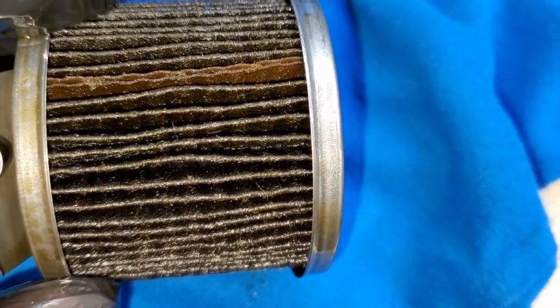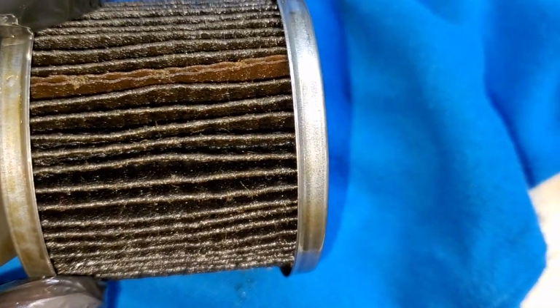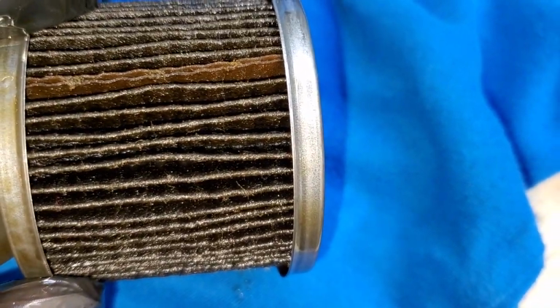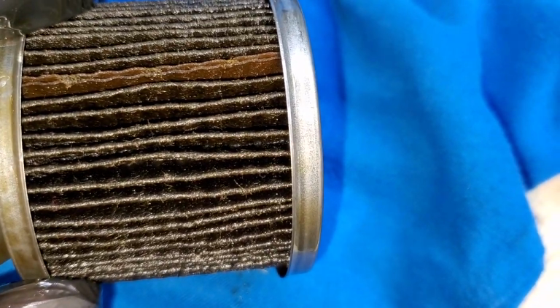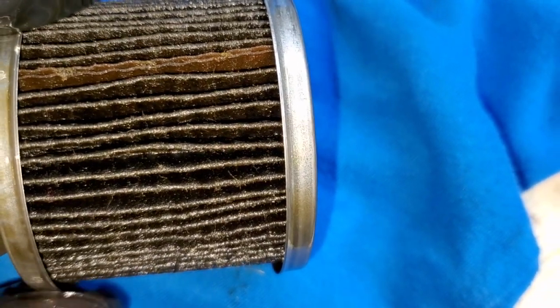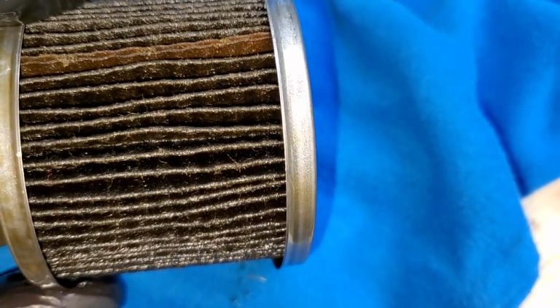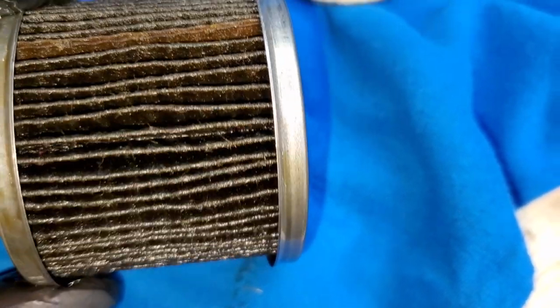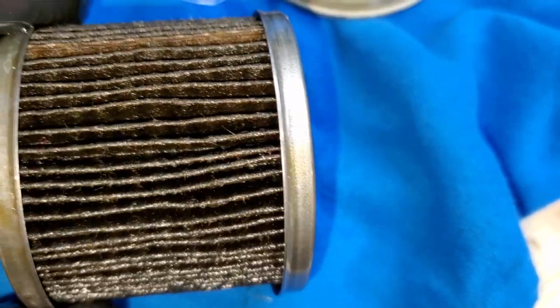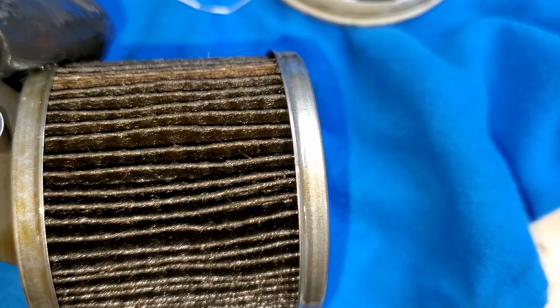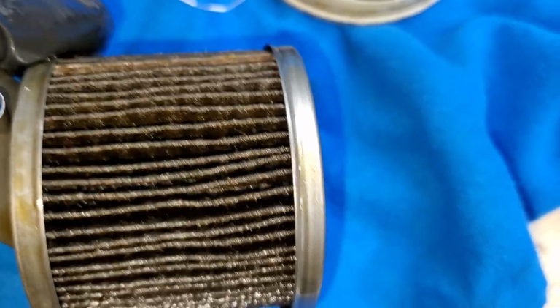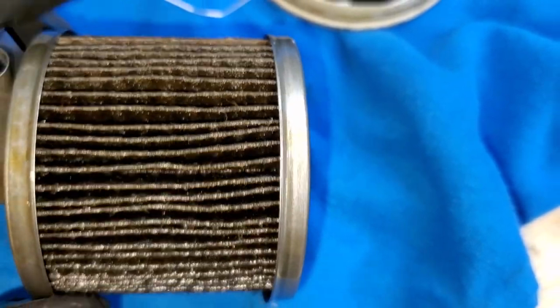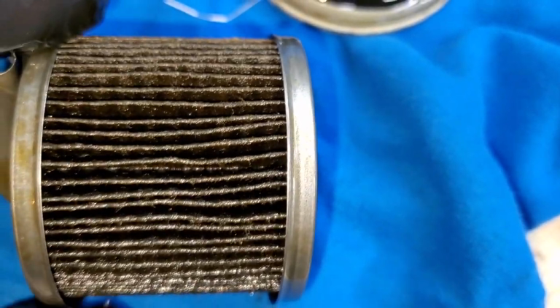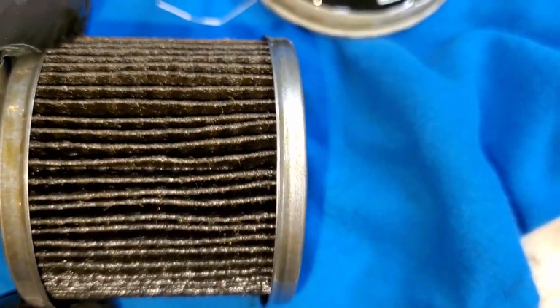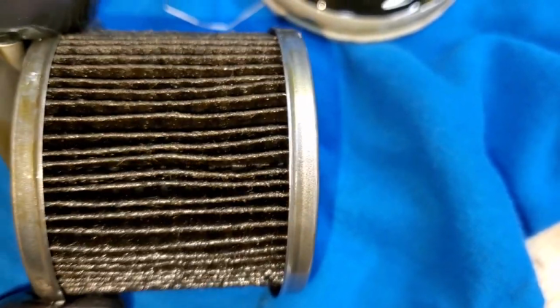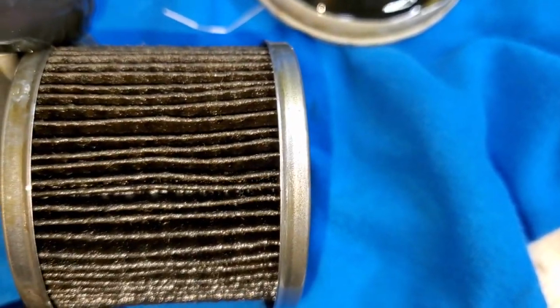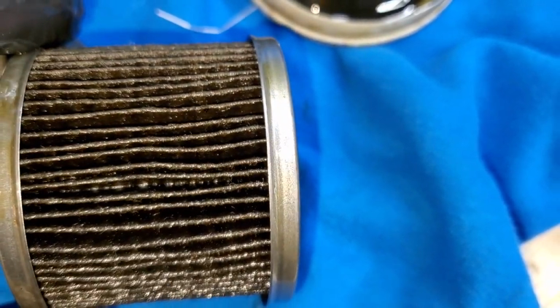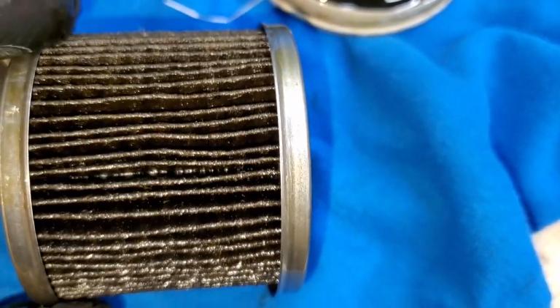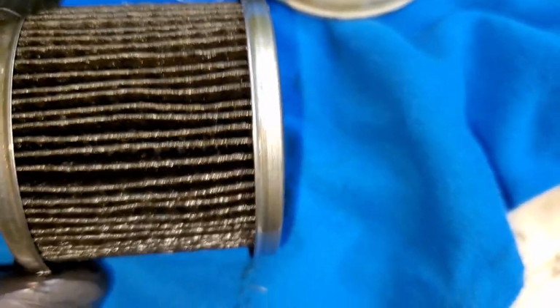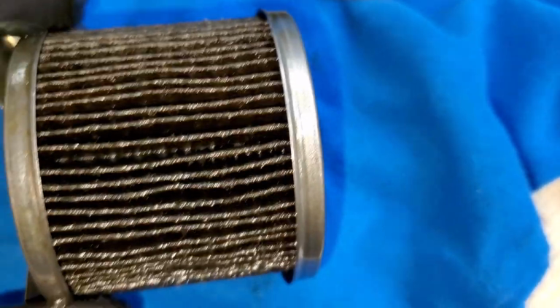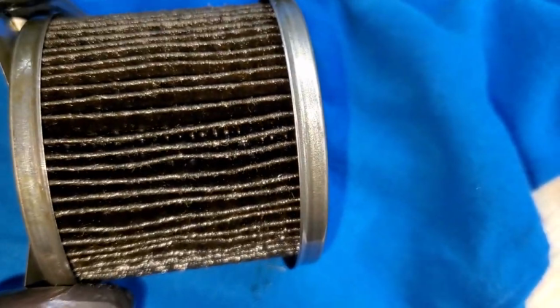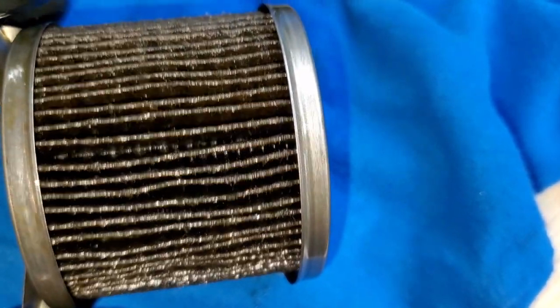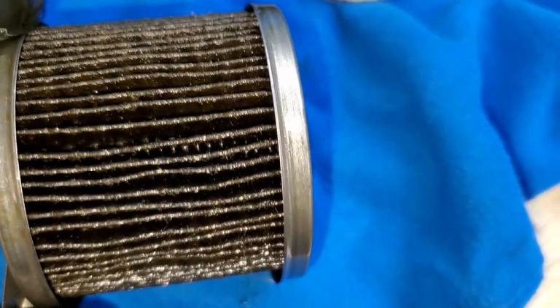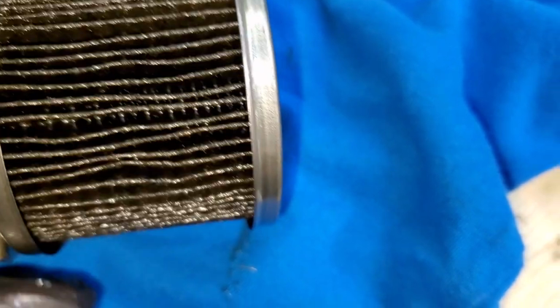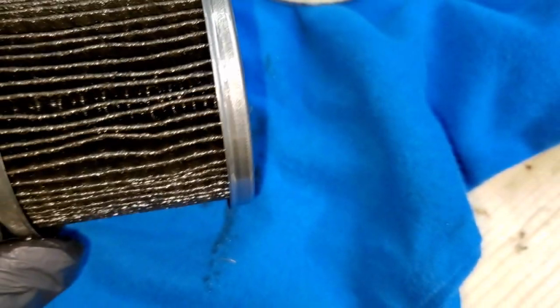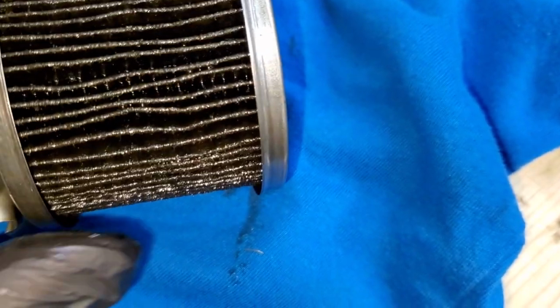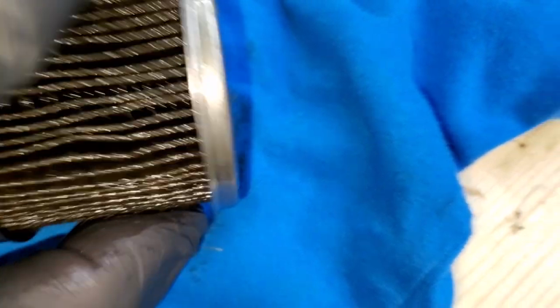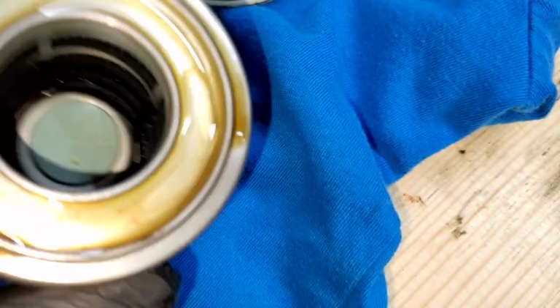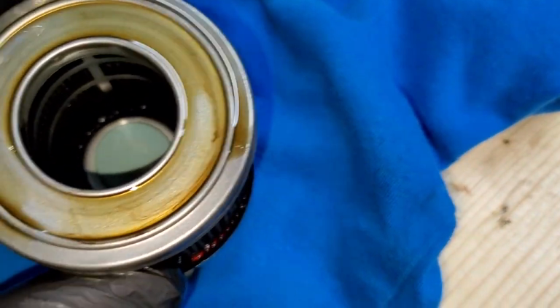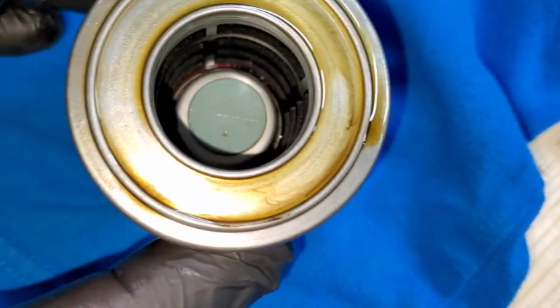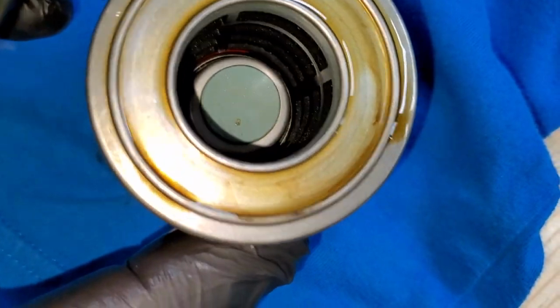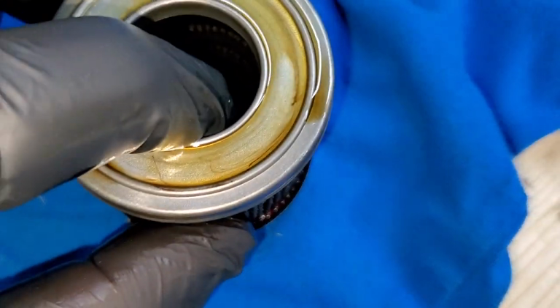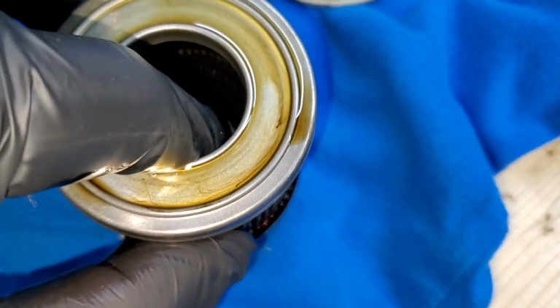That loose fiber is something to be concerned about, because that small stuff can damage the pump and the bearings — and it comes from the filter itself.